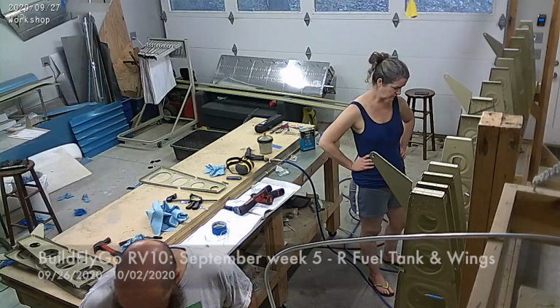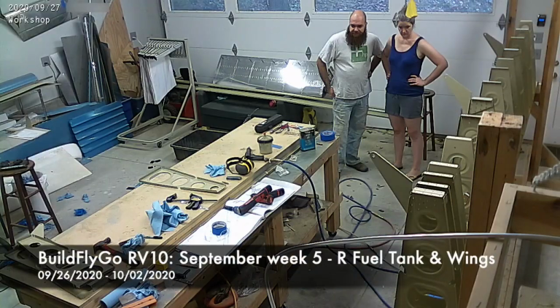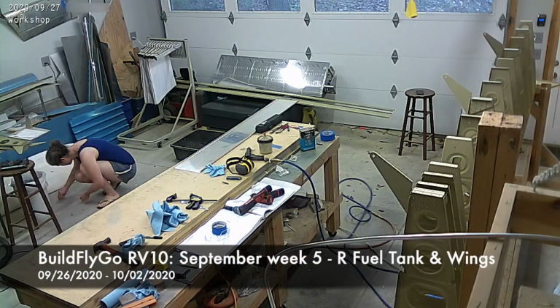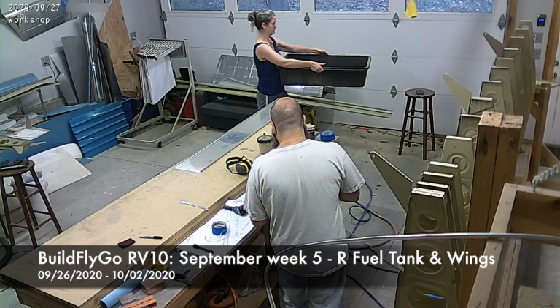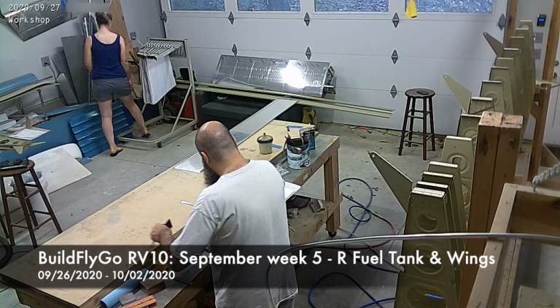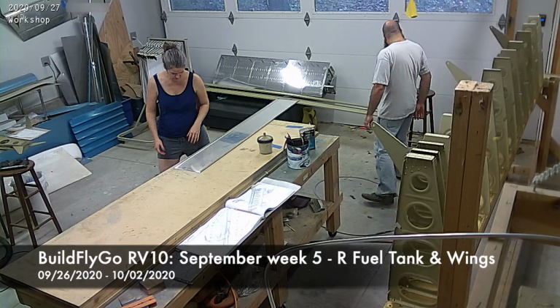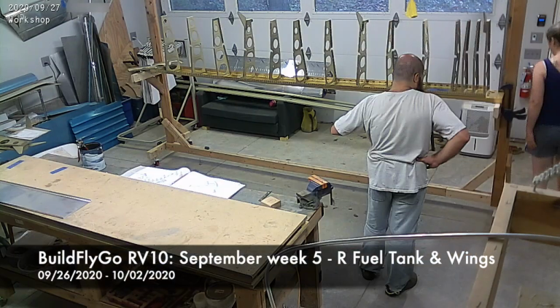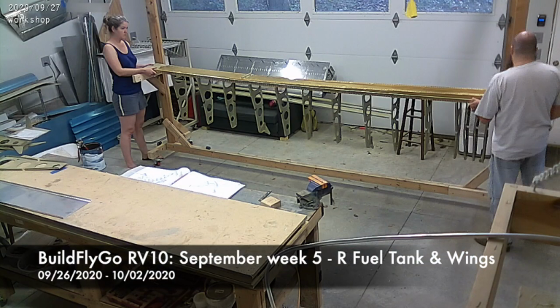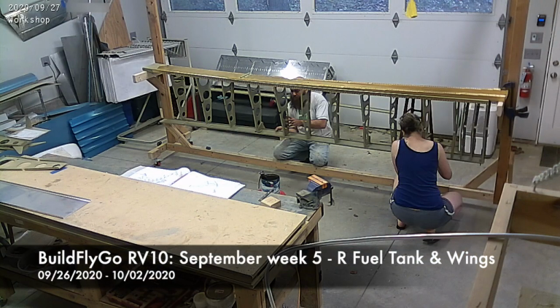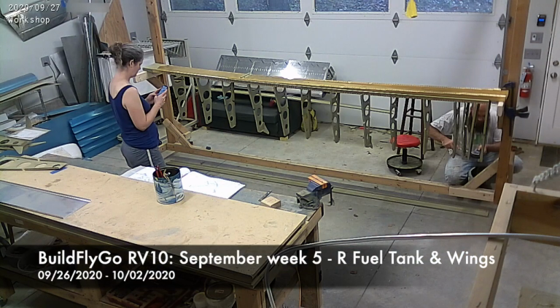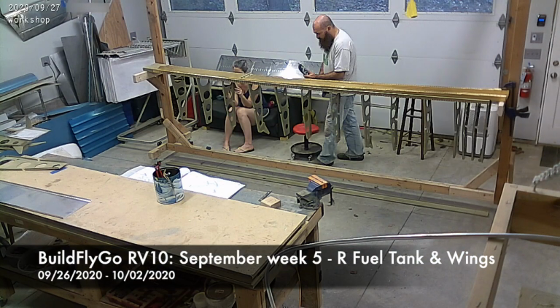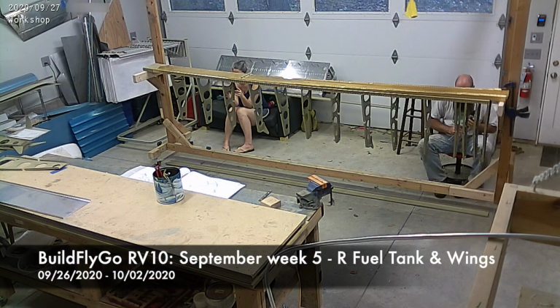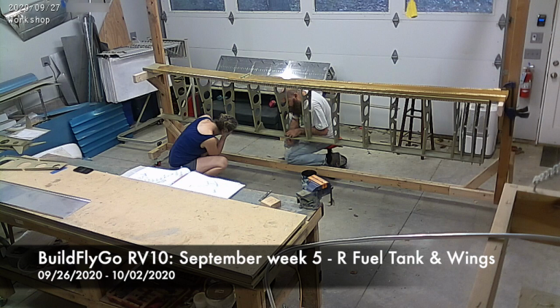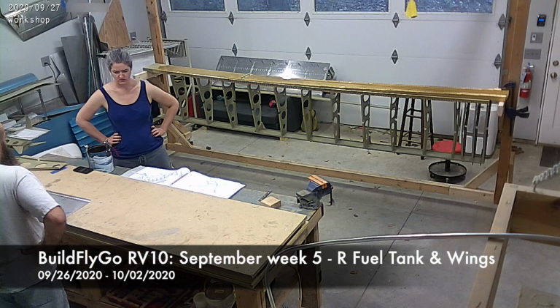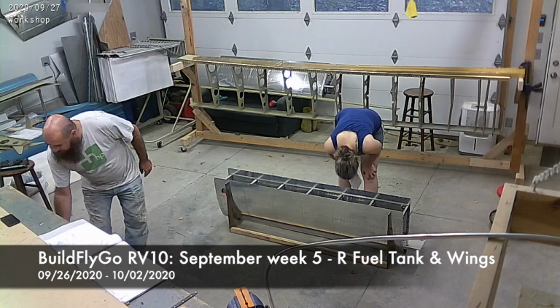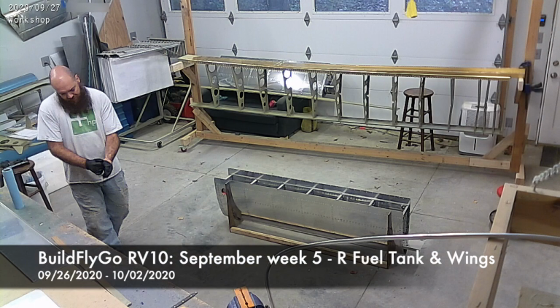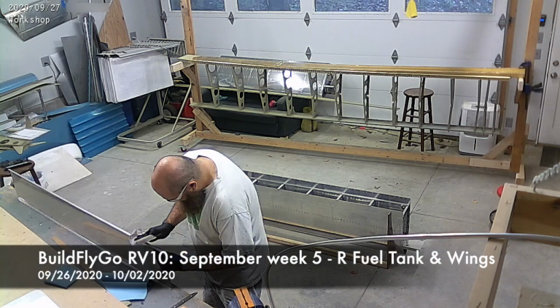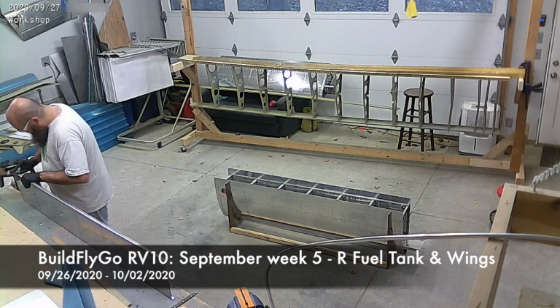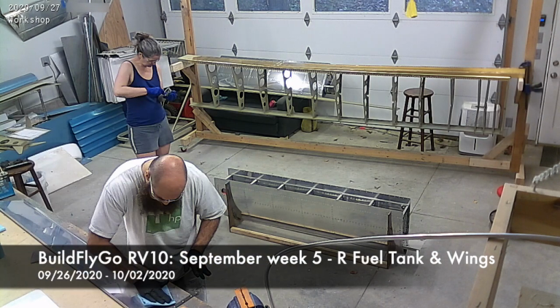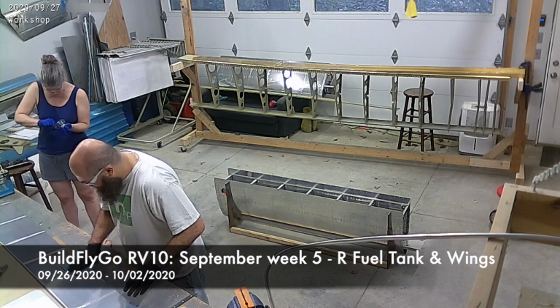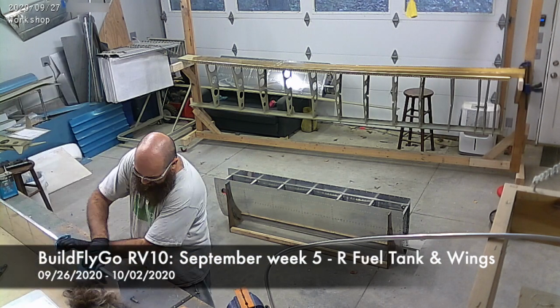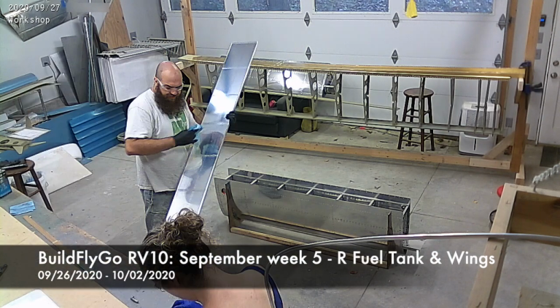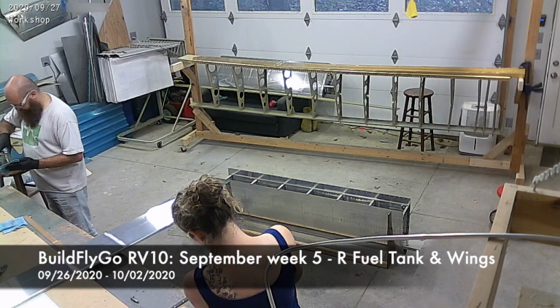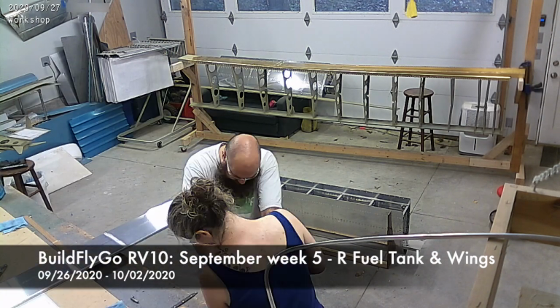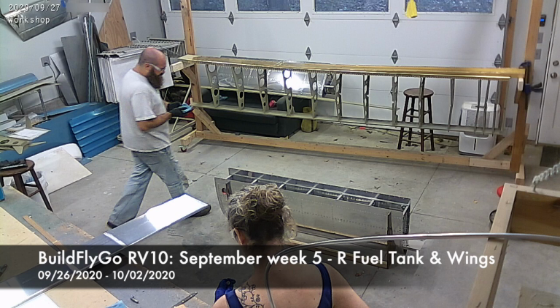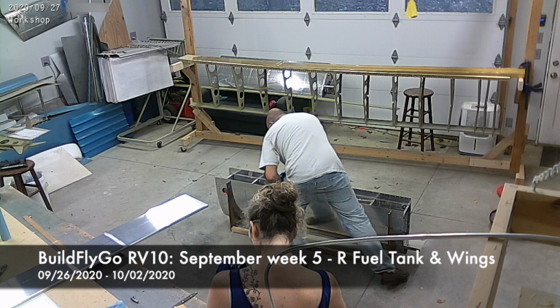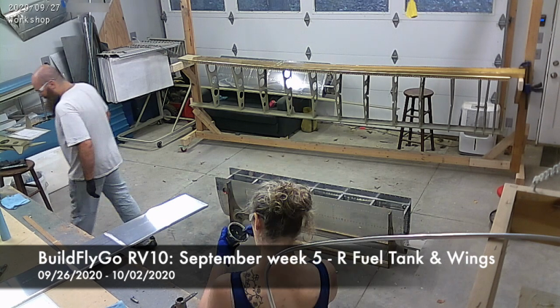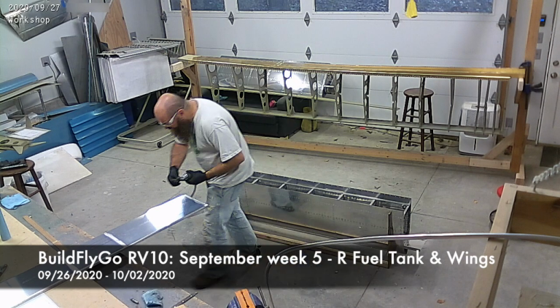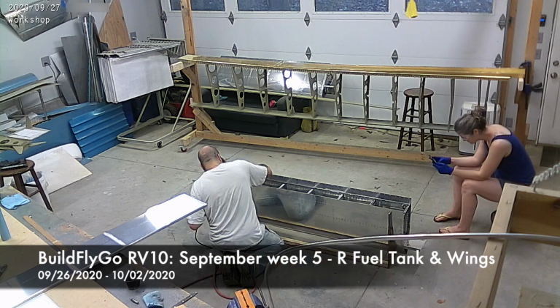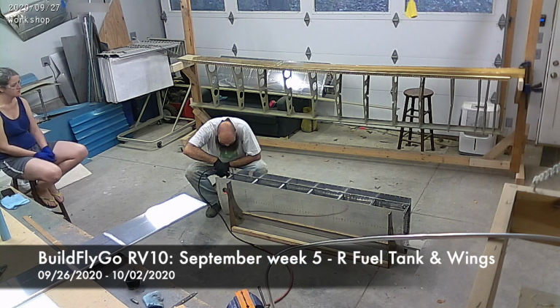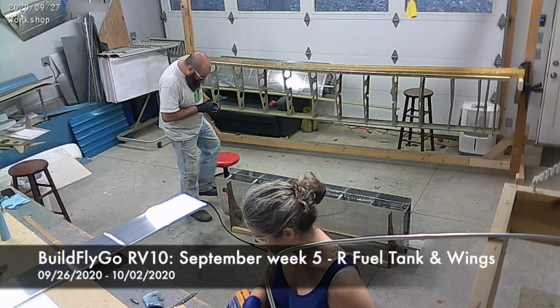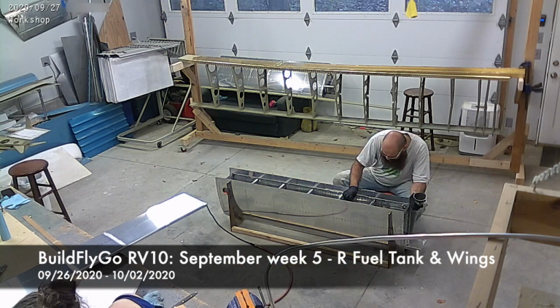Hello everybody, welcome to BuildFlyGo. We're moving things around here so you get a better view and finishing some bits up. You might remember that the right fuel tank — we hadn't put the rear baffle on yet.